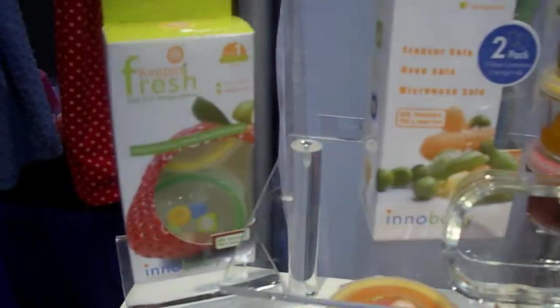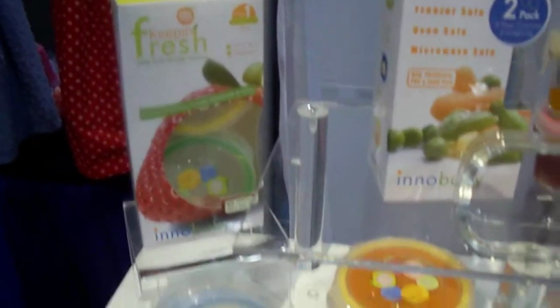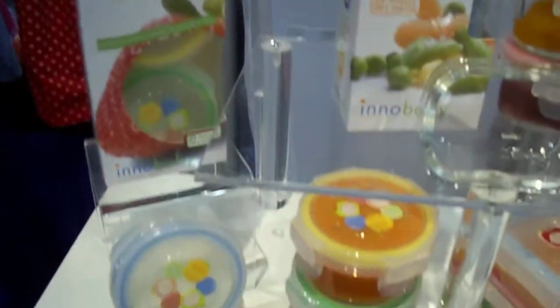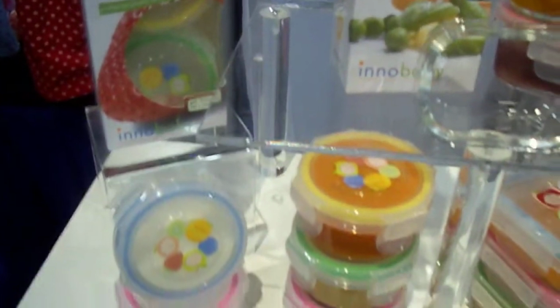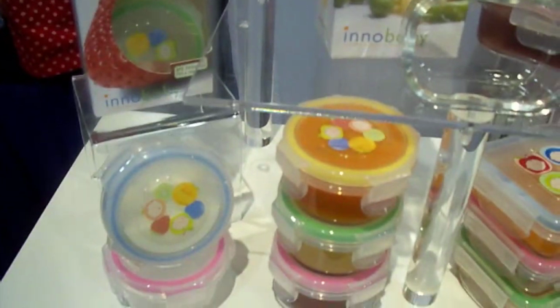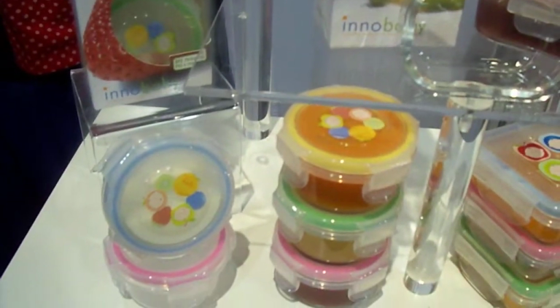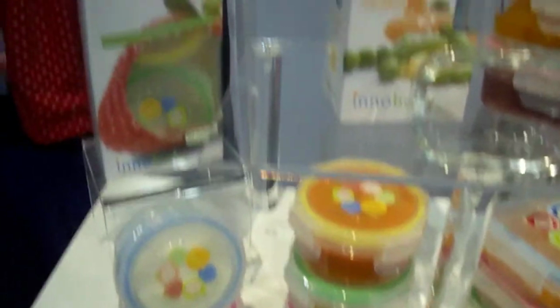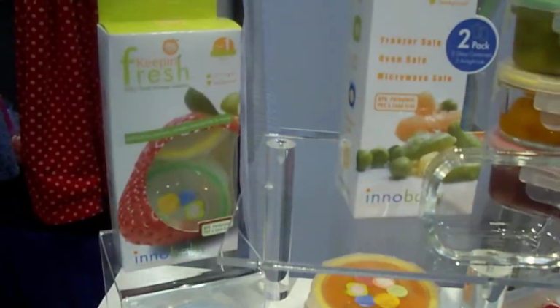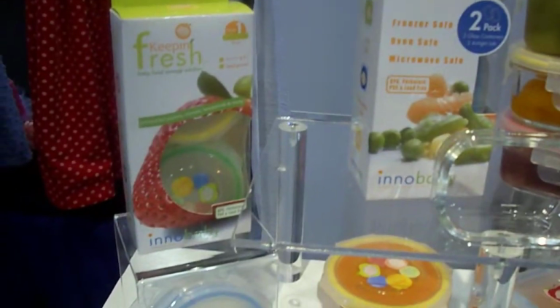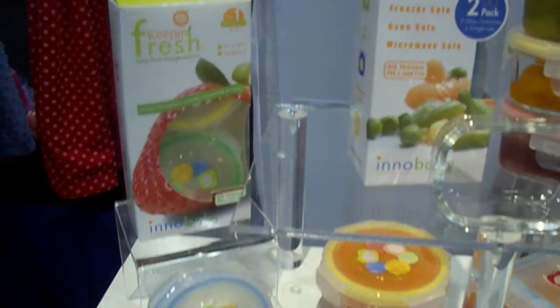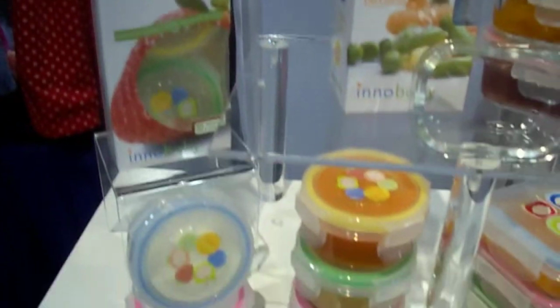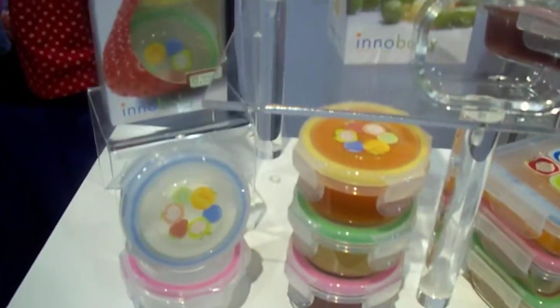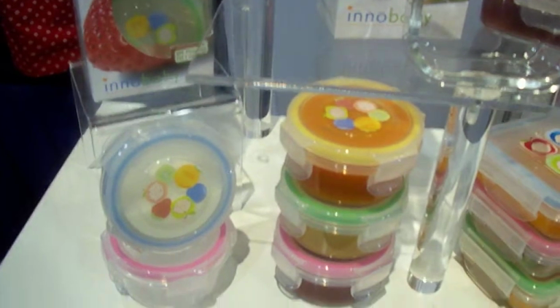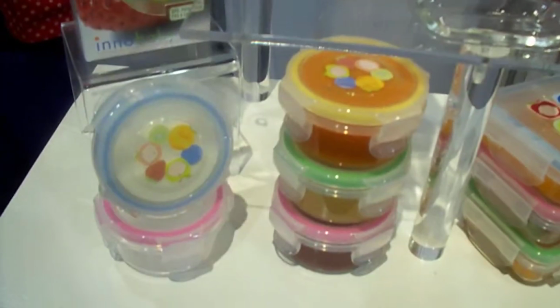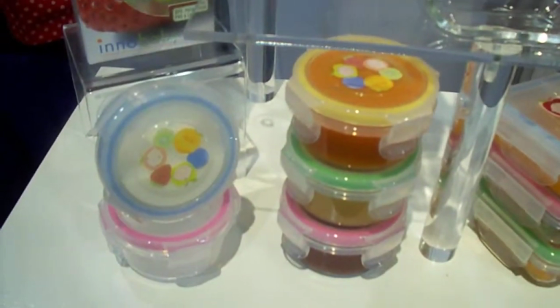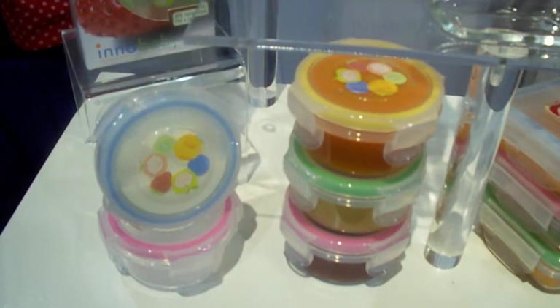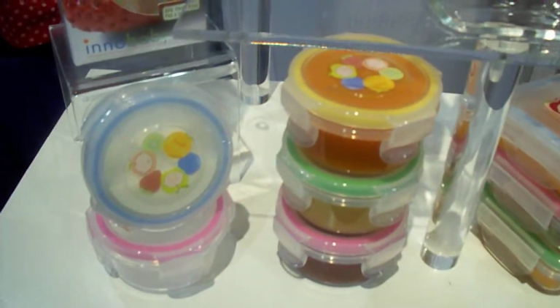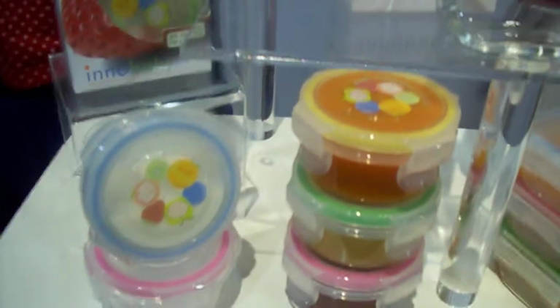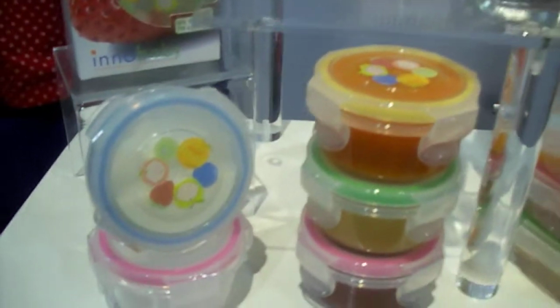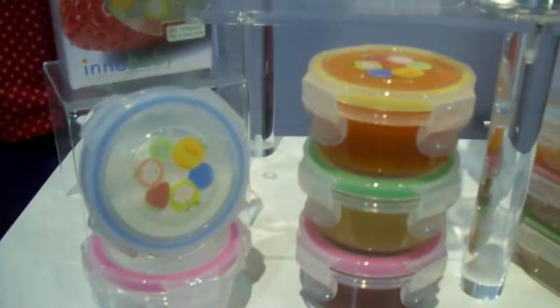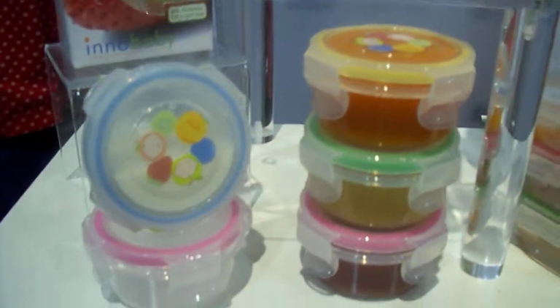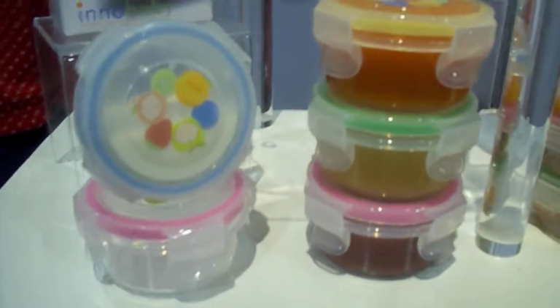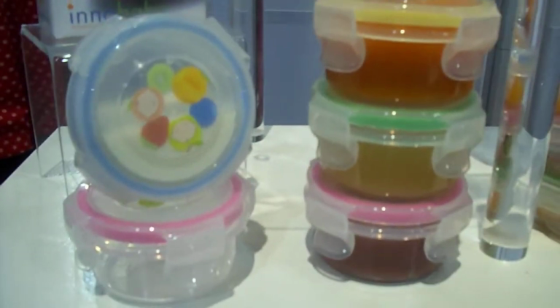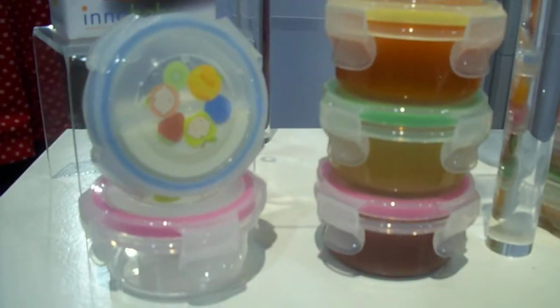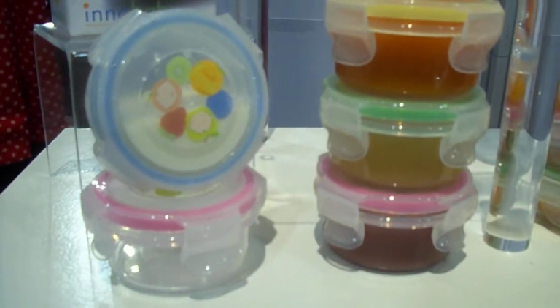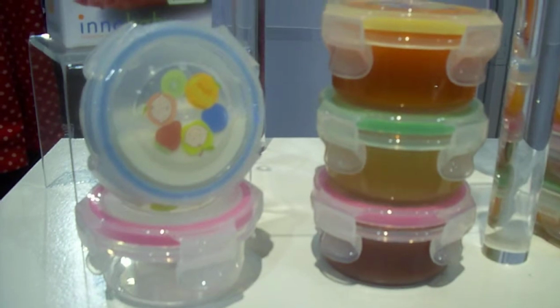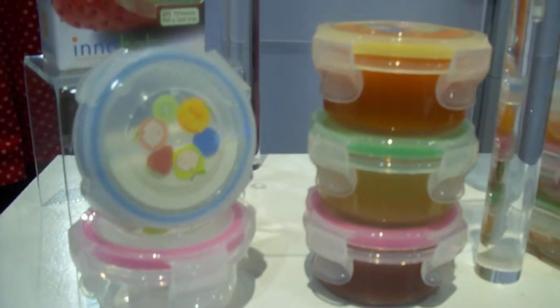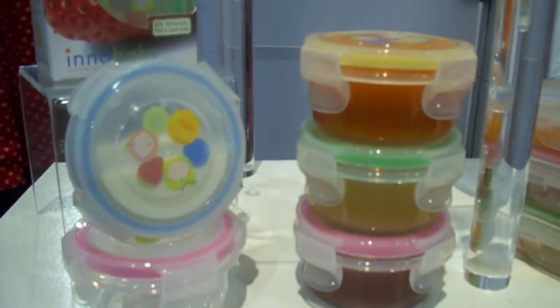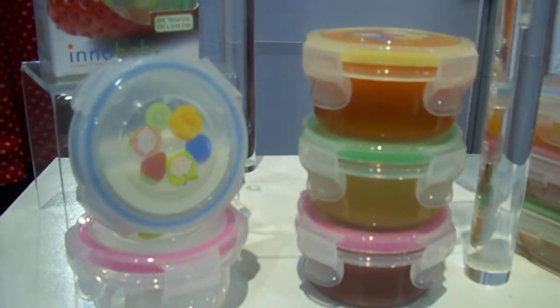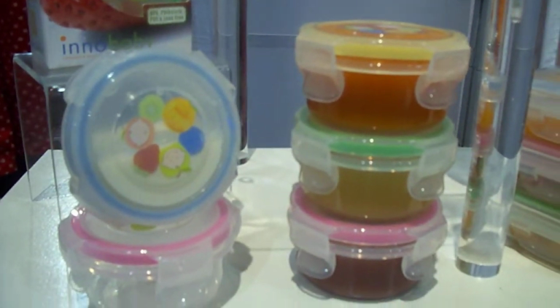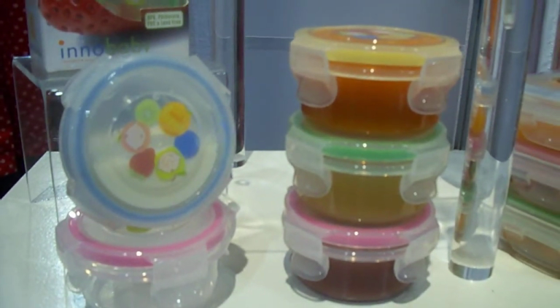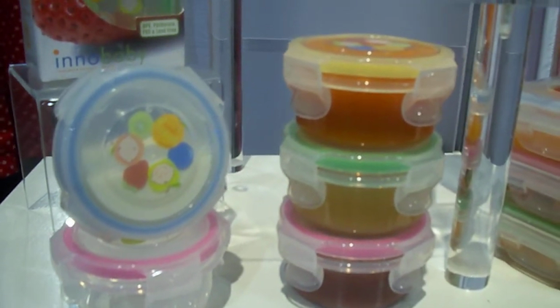There are three different shapes and sizes. The stage one is perfect for stage one feeding — you can store purees, breast milk, and any kind of homemade baby foods.